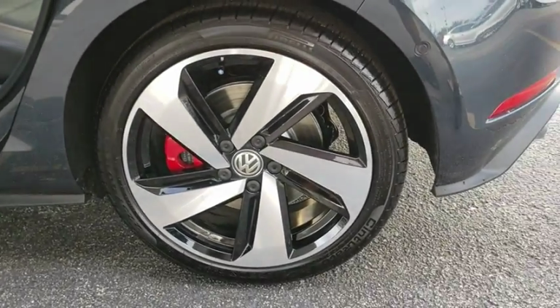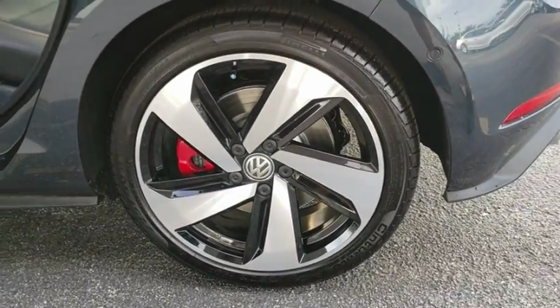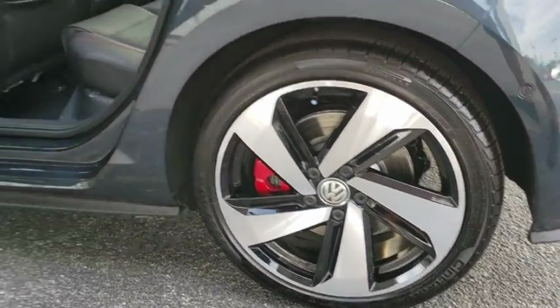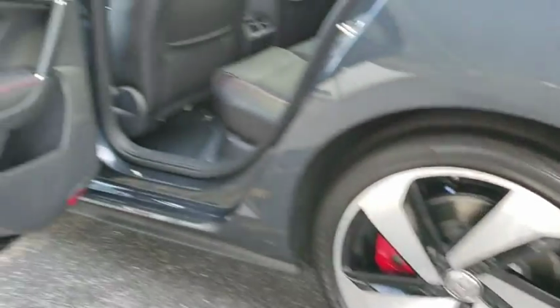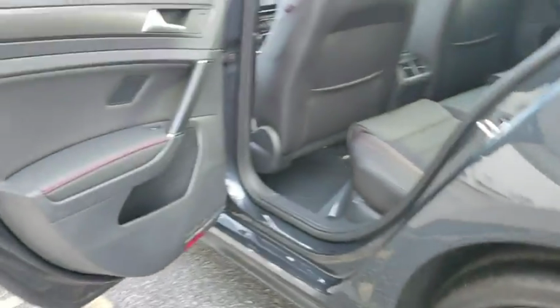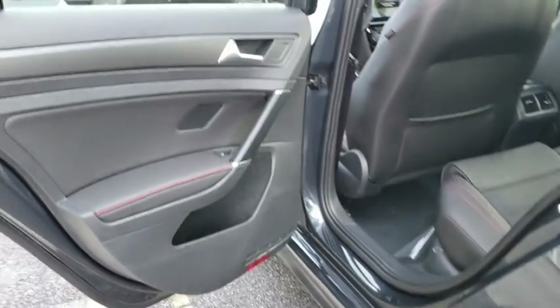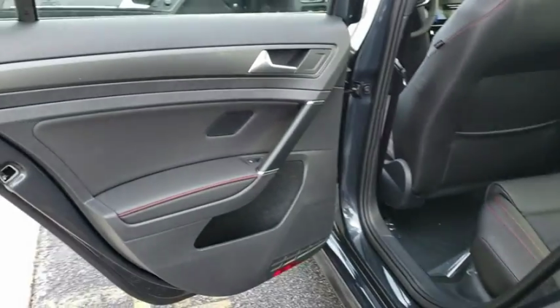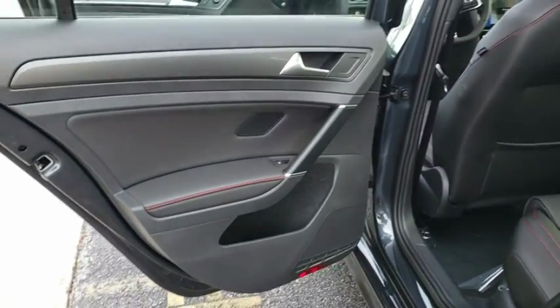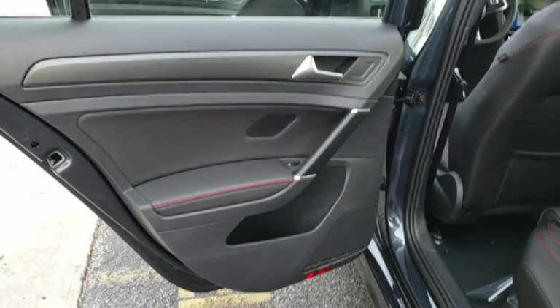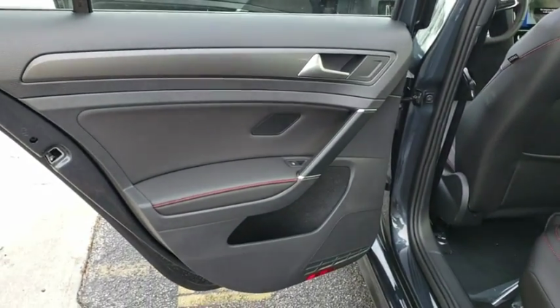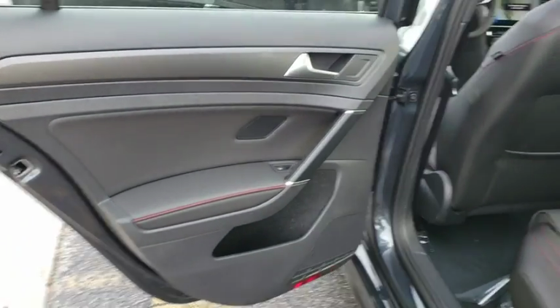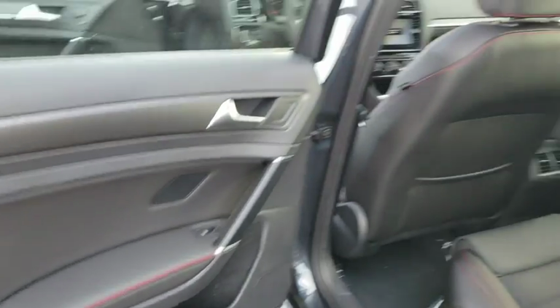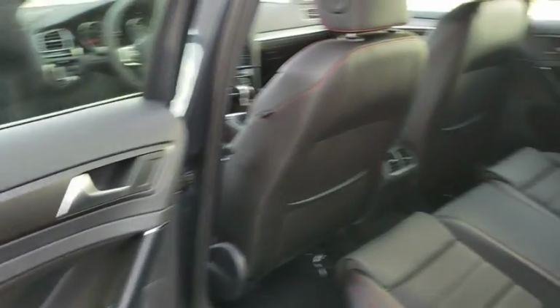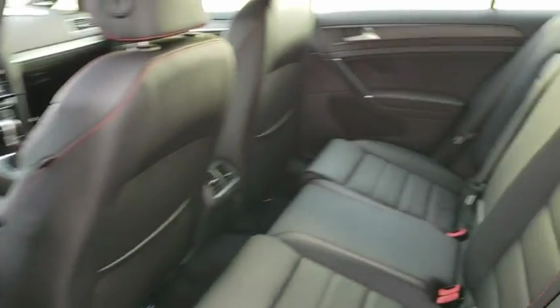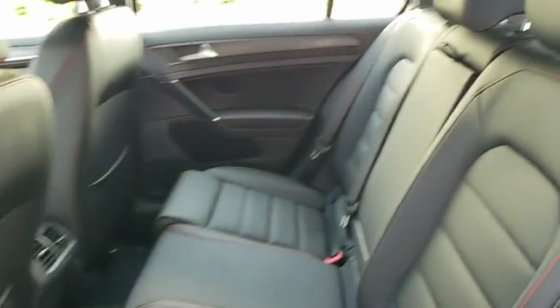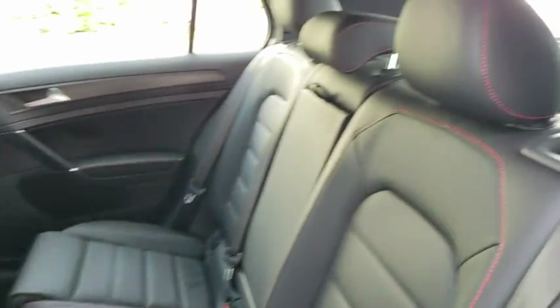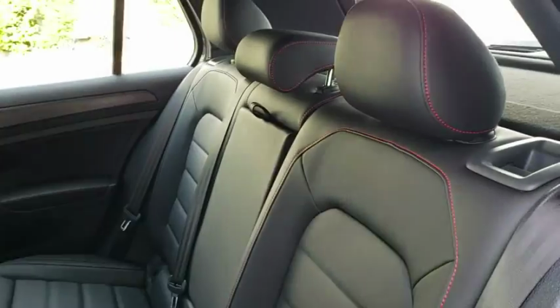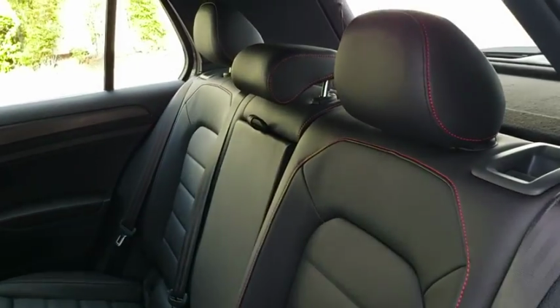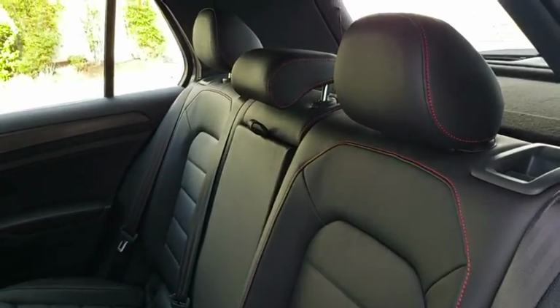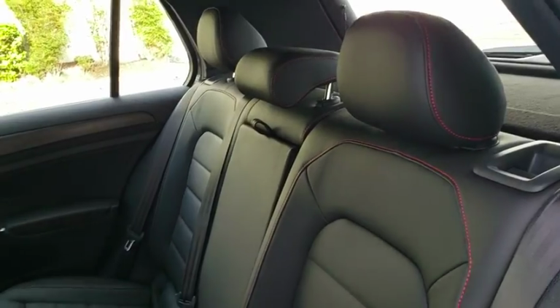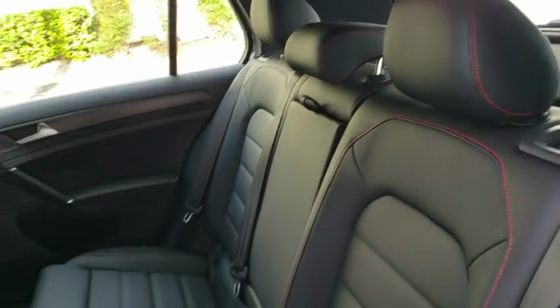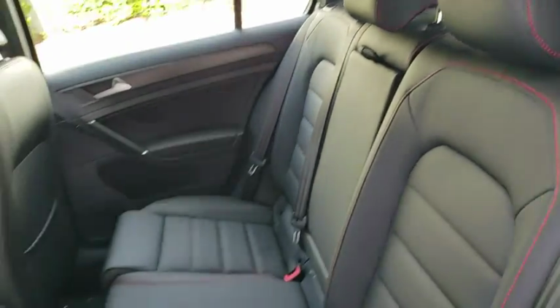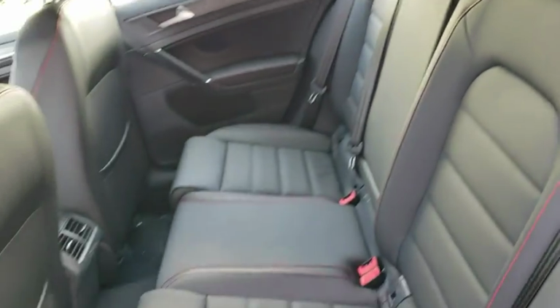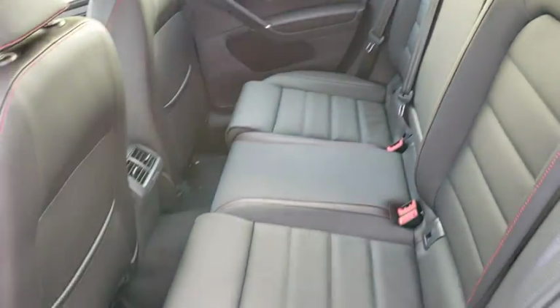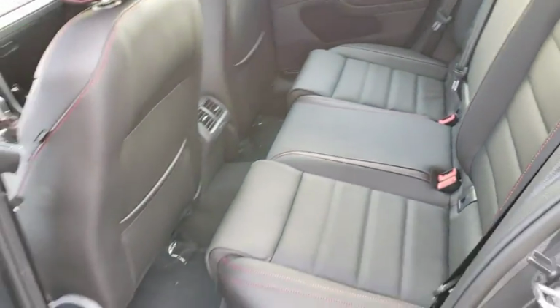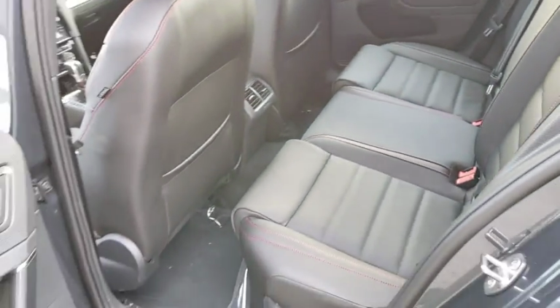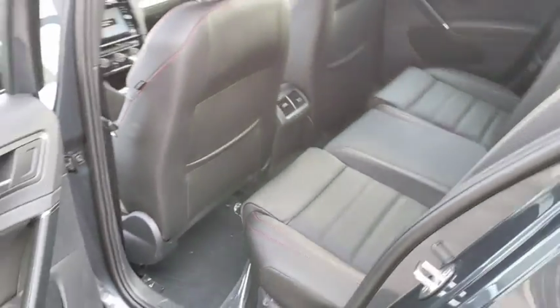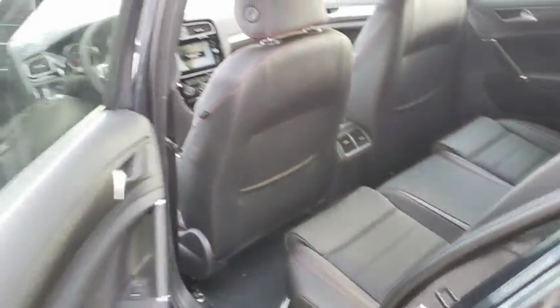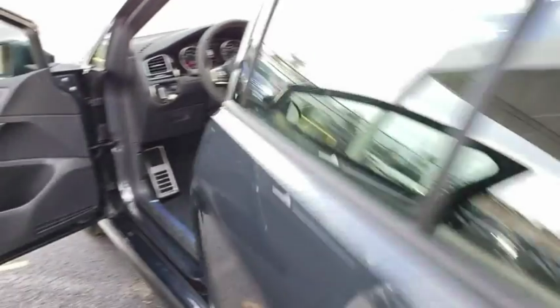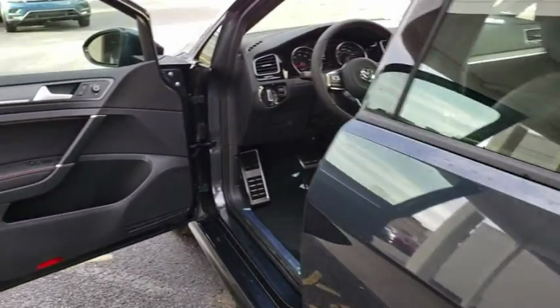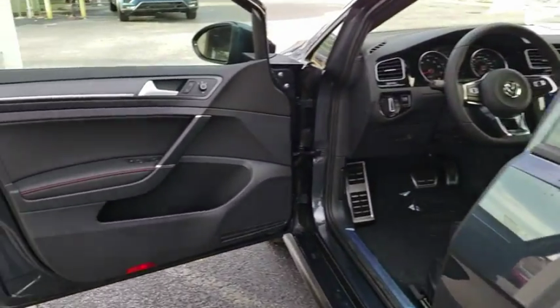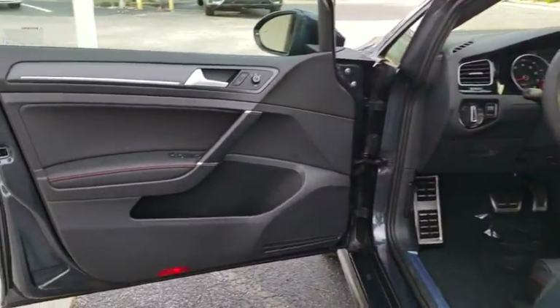Bluetooth, adjustable steering wheel, power steering, driver airbag, cruise control, keyless start, auto-dimming rearview mirror, PPO floor mats, aluminum wheels, four-wheel disc brakes.